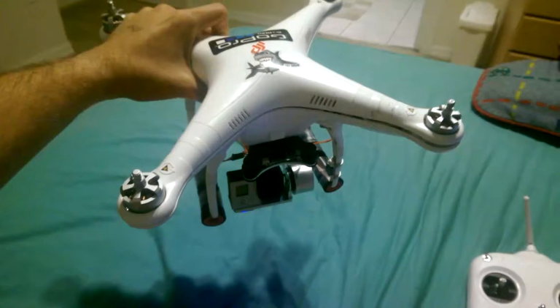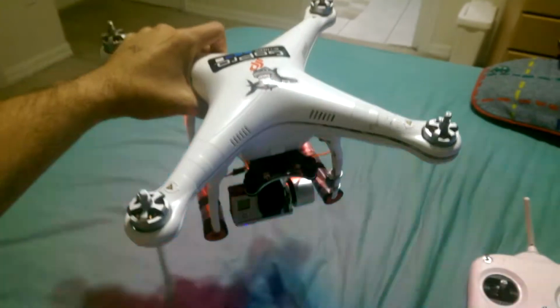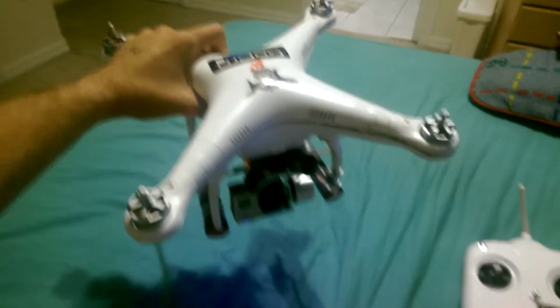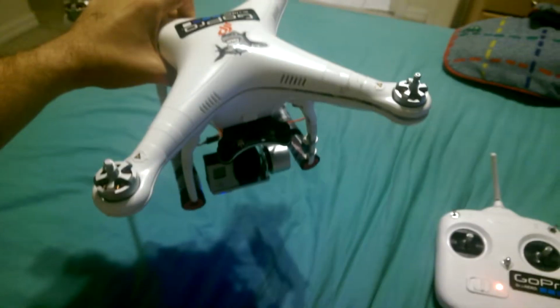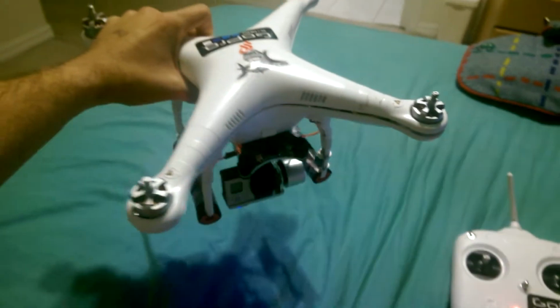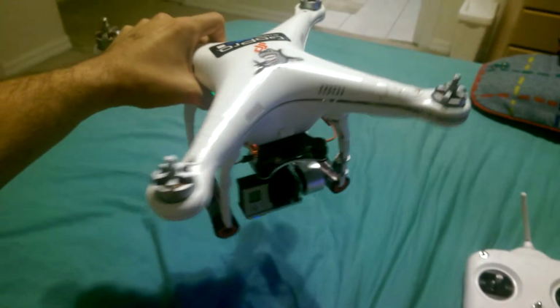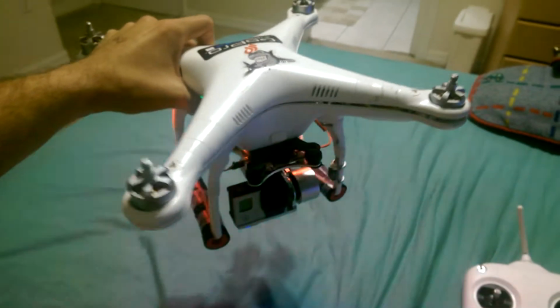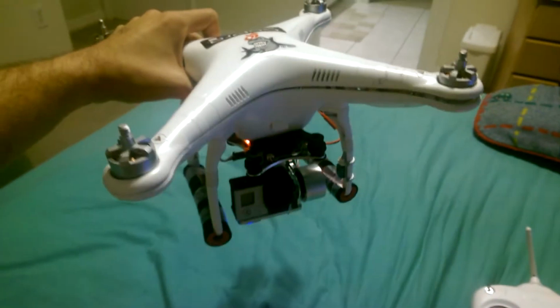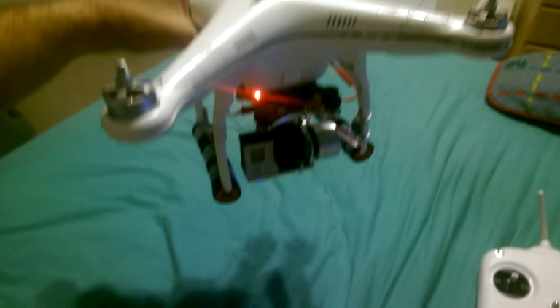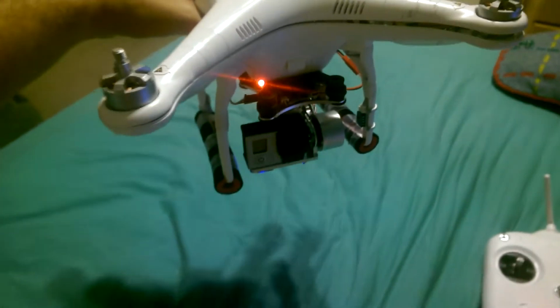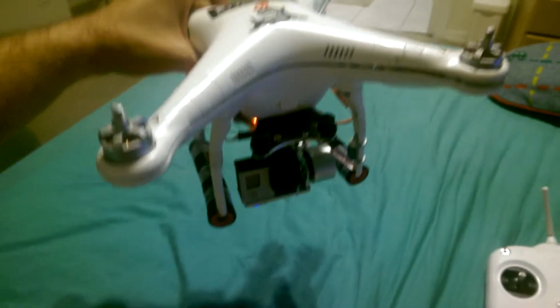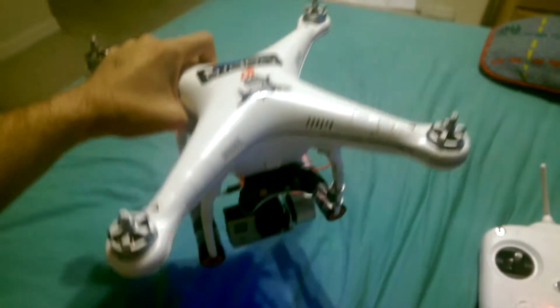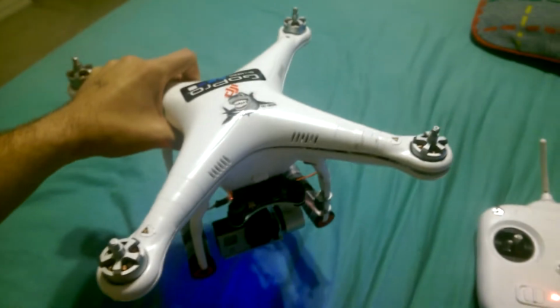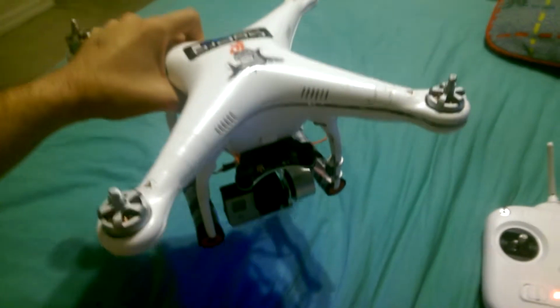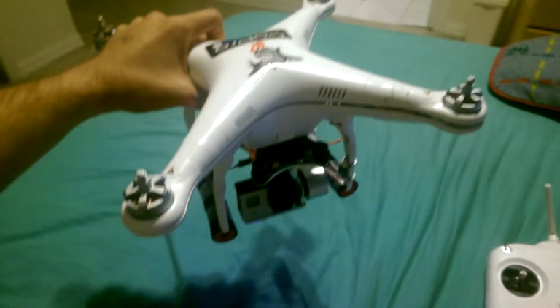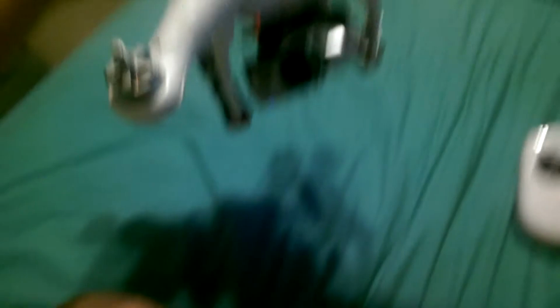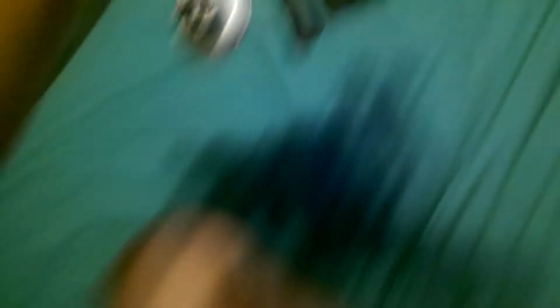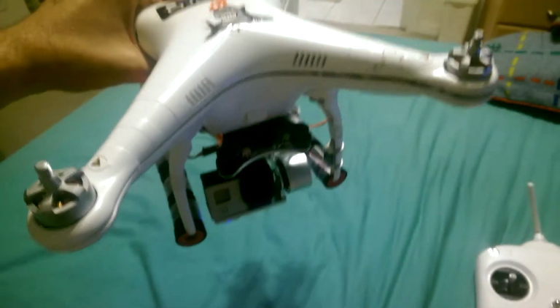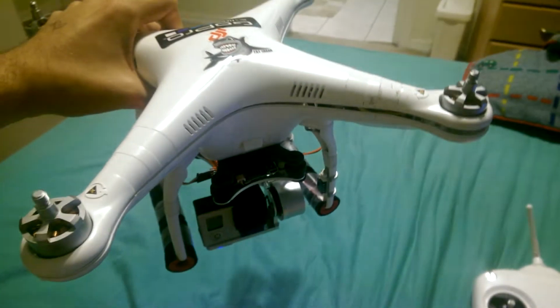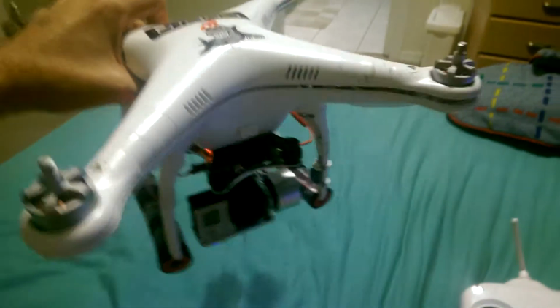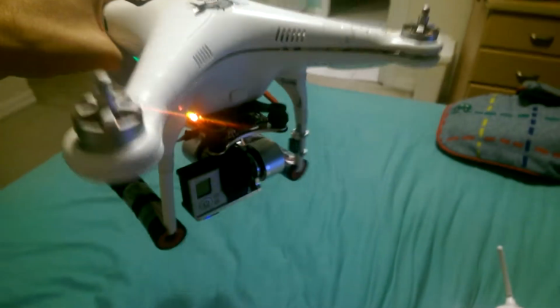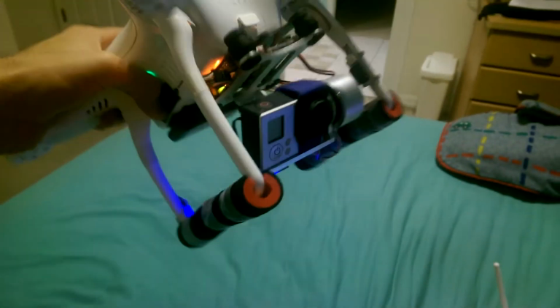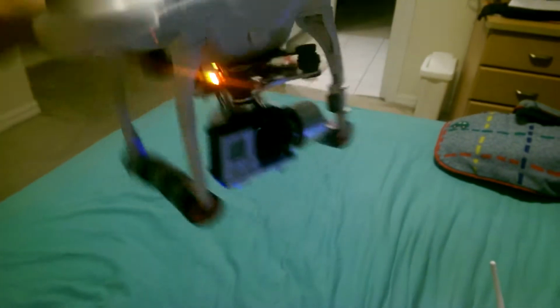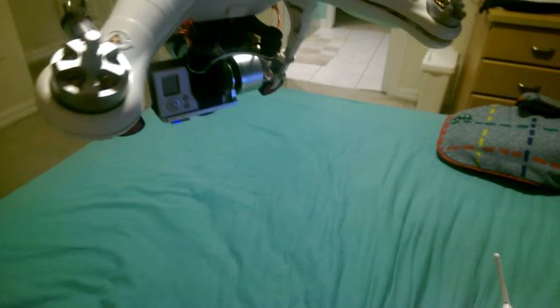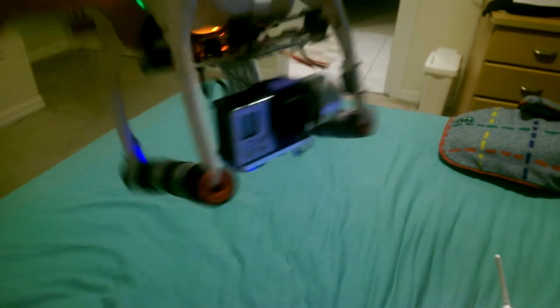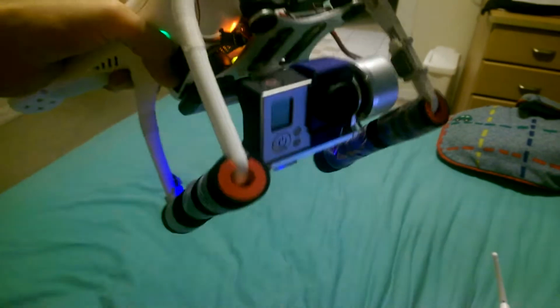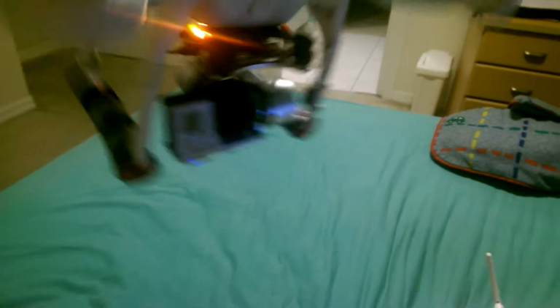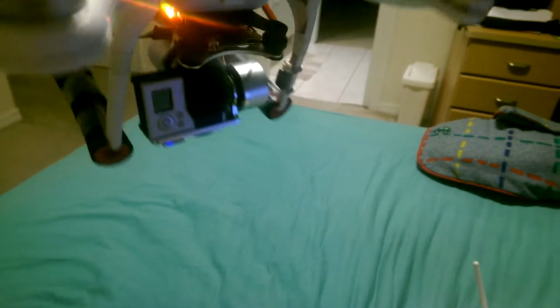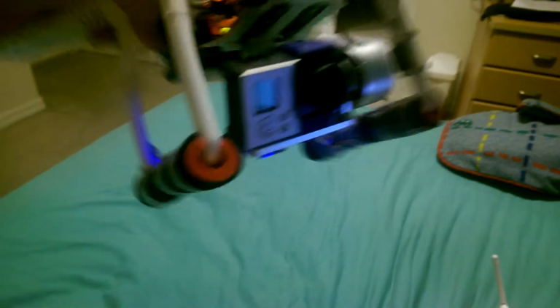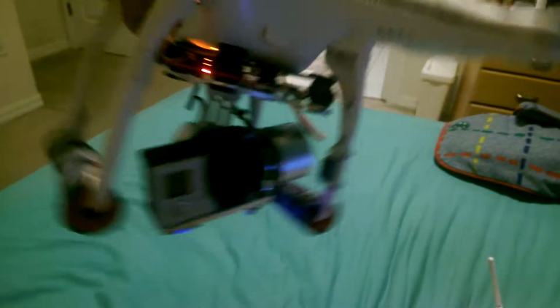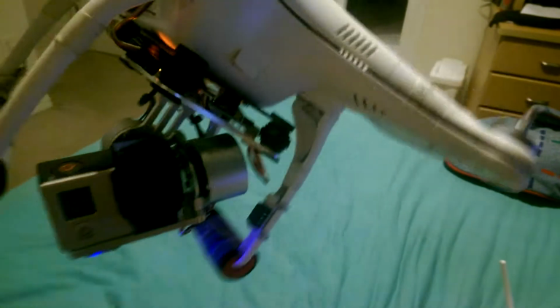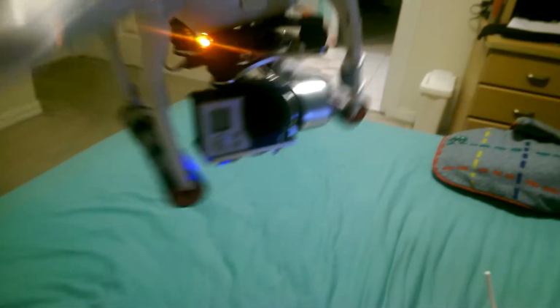So I have the Phantom 2 here, and I have the Chinese gimbal, the Alex Moss gimbal, and it works perfectly fine, like normal, when it's not connected to the Phantom itself.